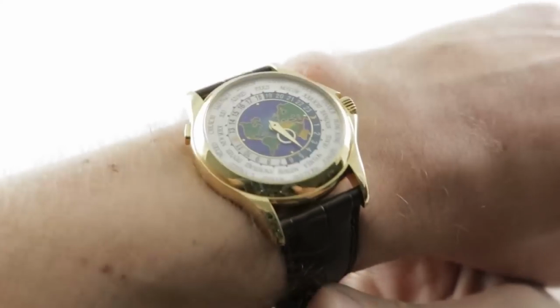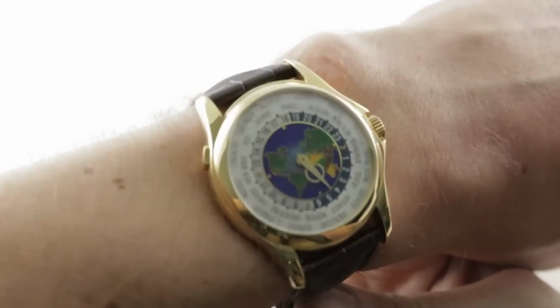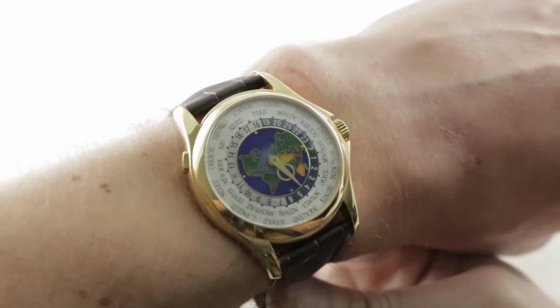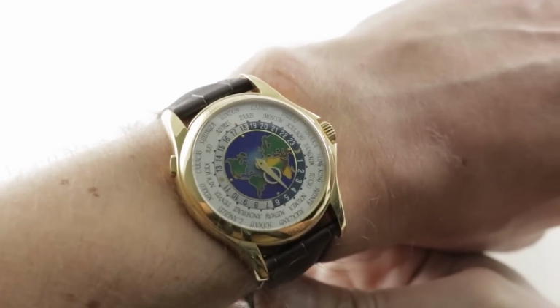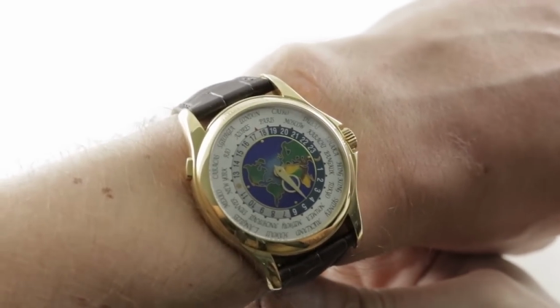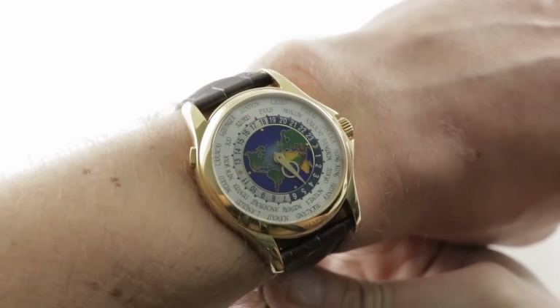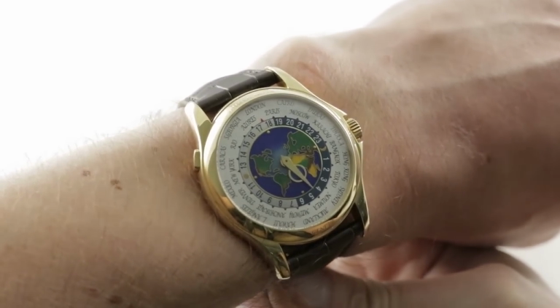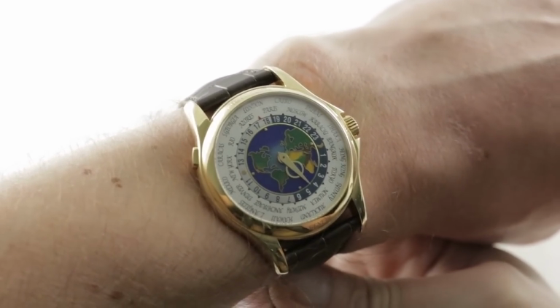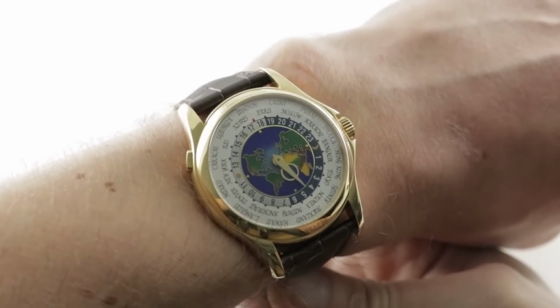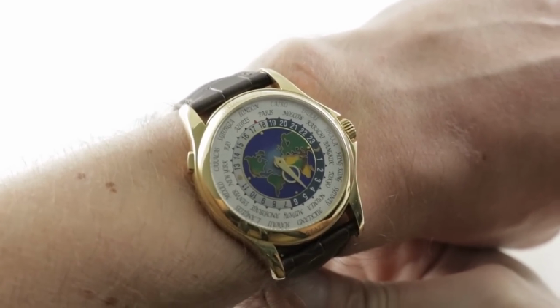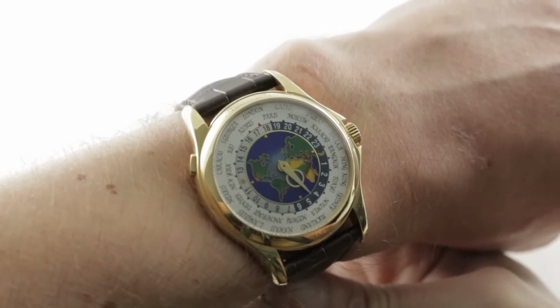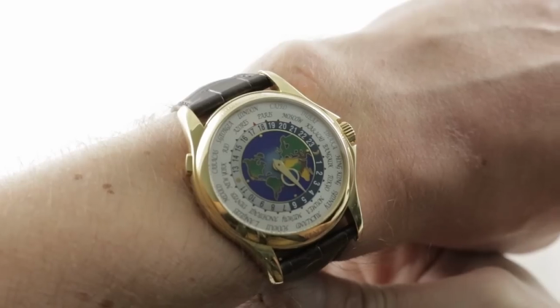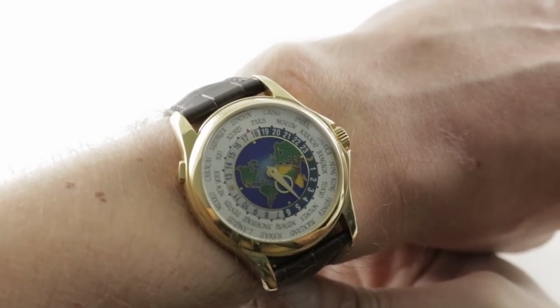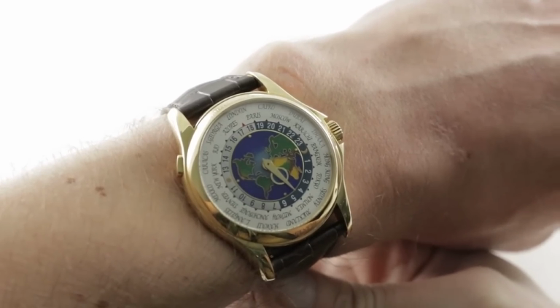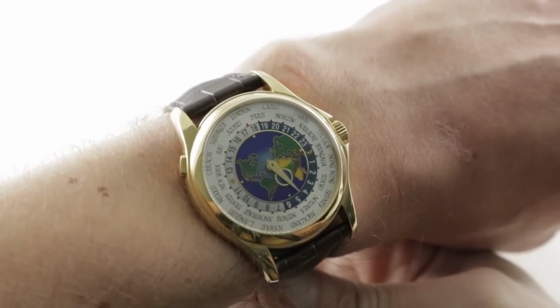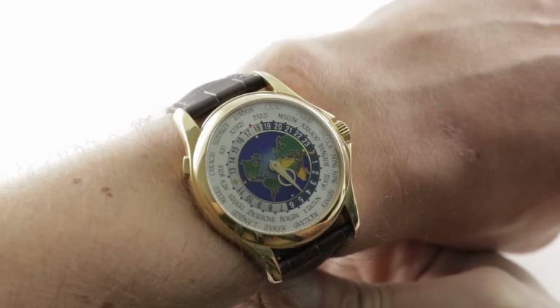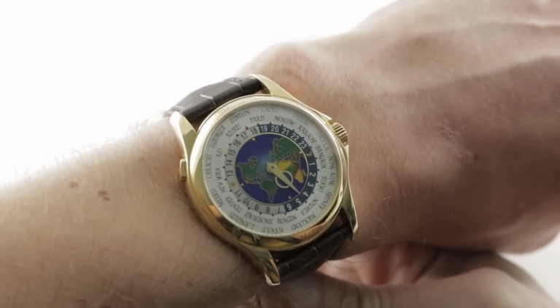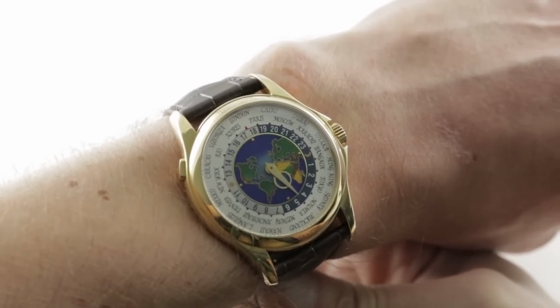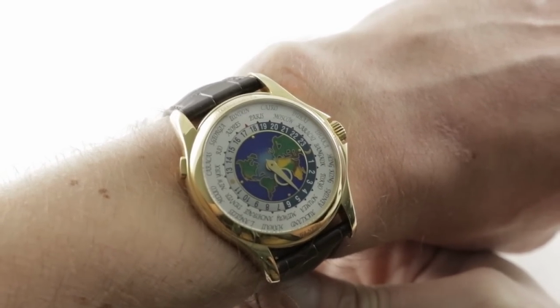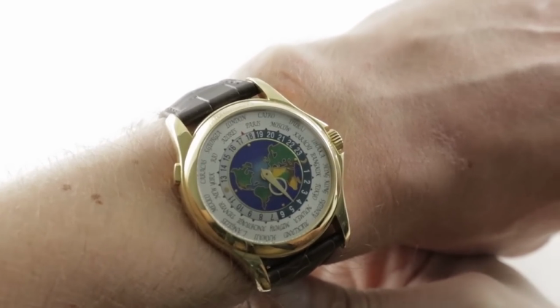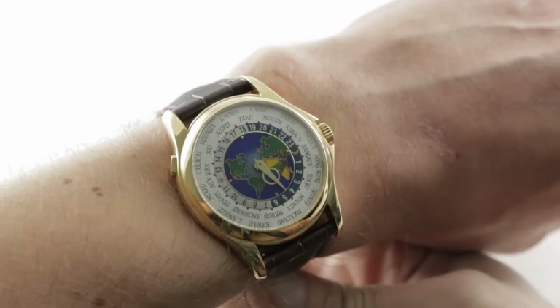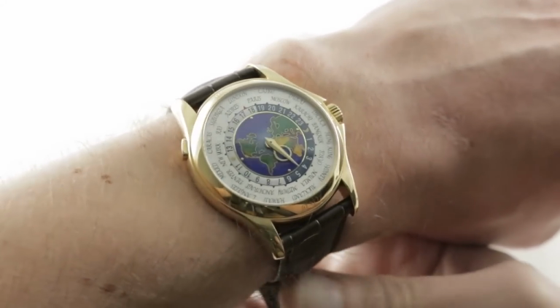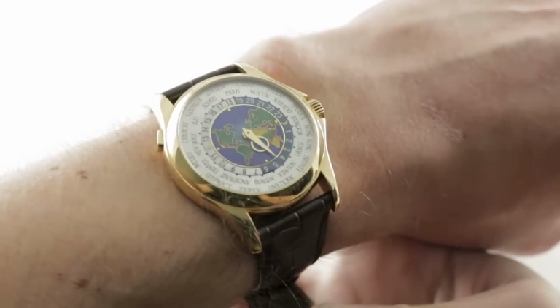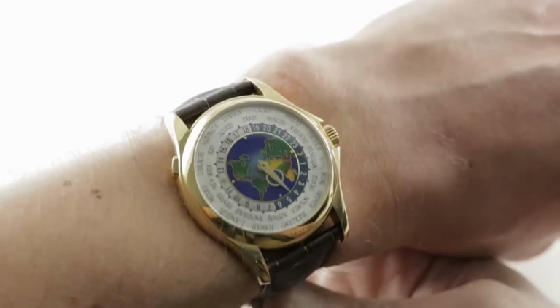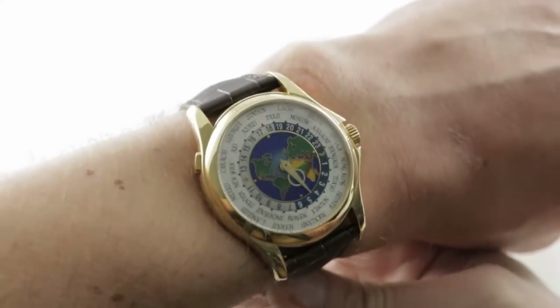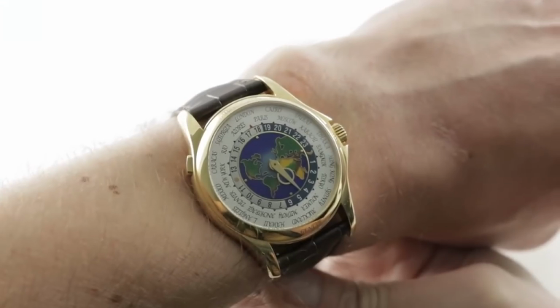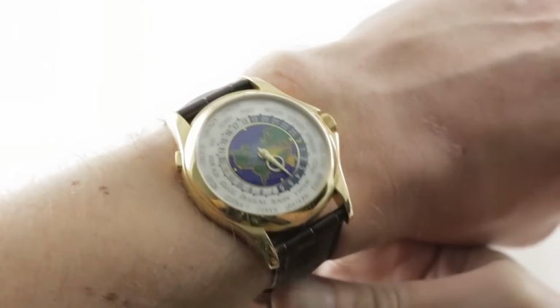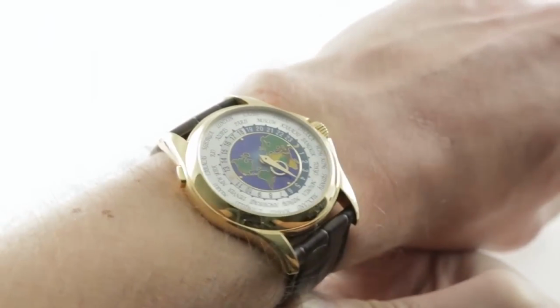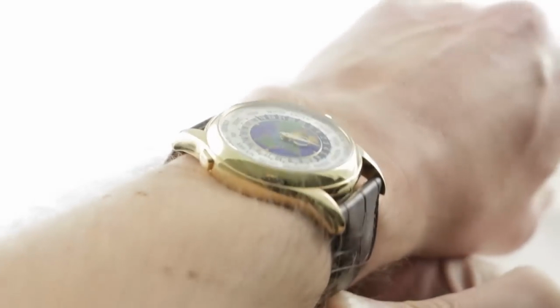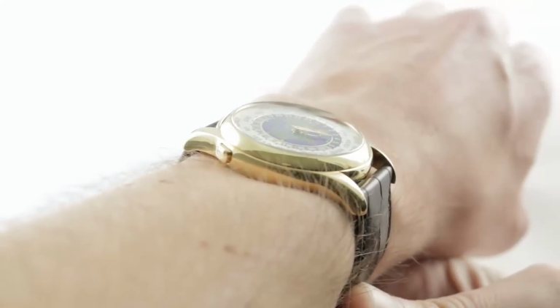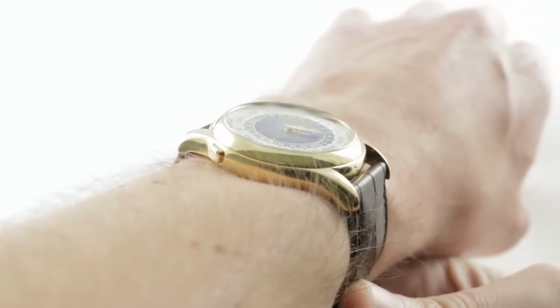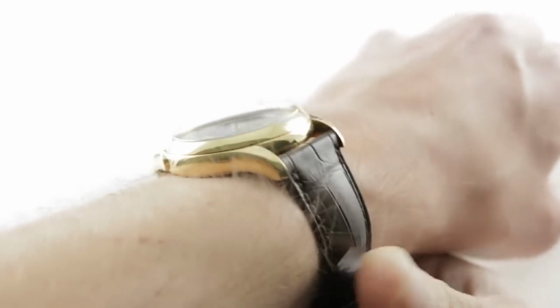Today we are discovering and discussing a lovely and lush Patek Philippe World Time Automatic Reference 5131J-001, 39mm in yellow — the most traditional of golds.